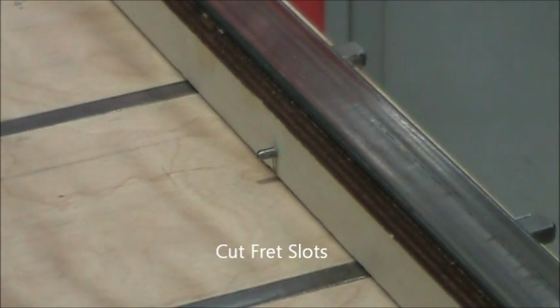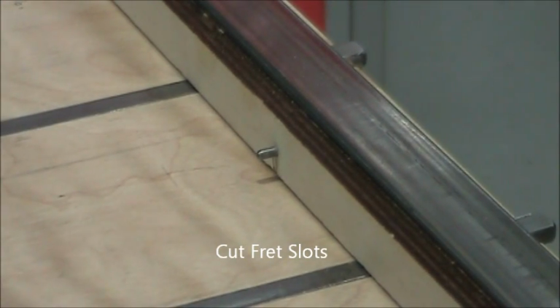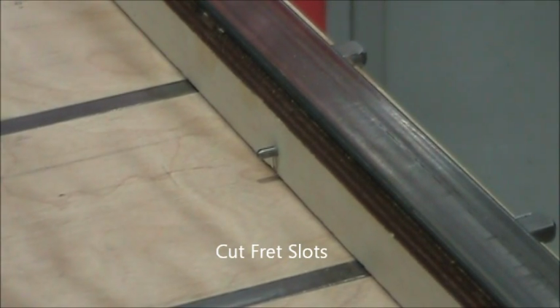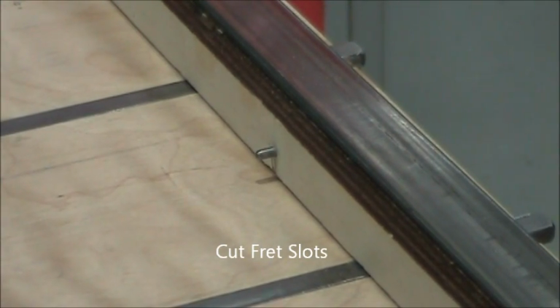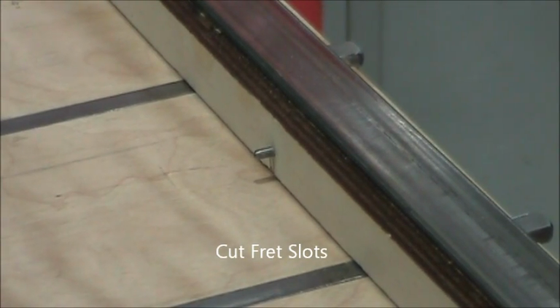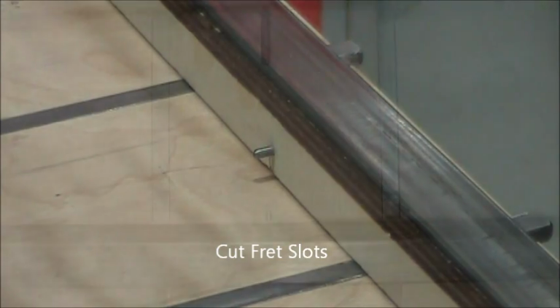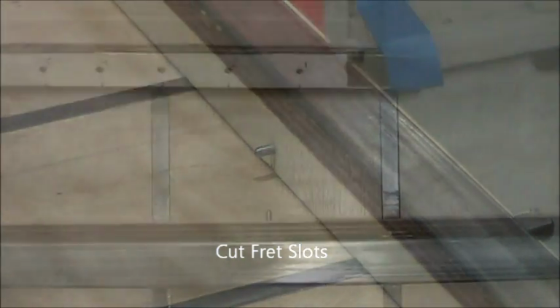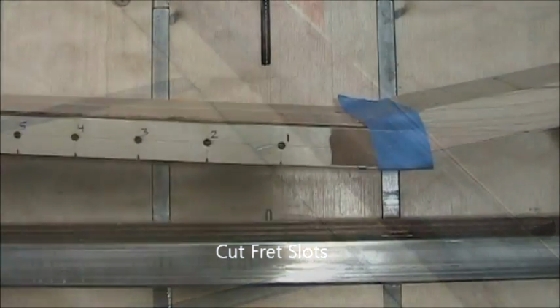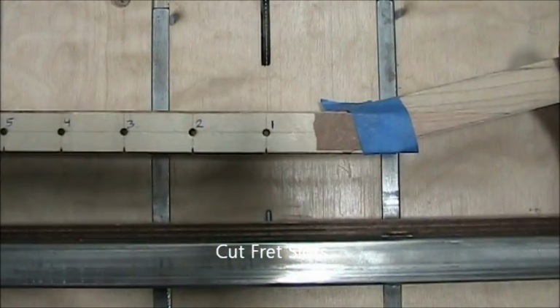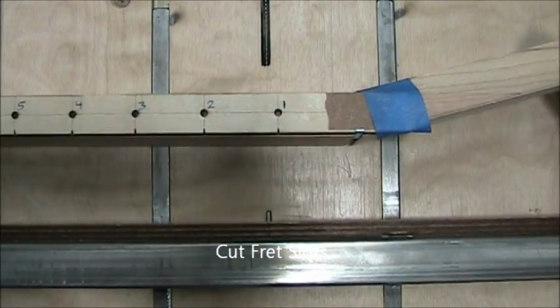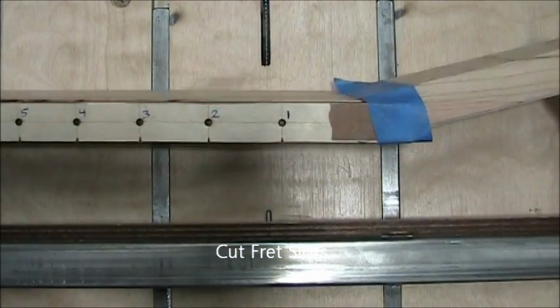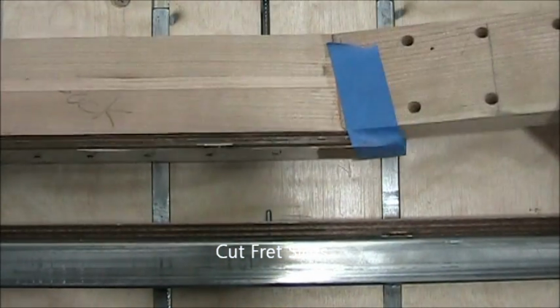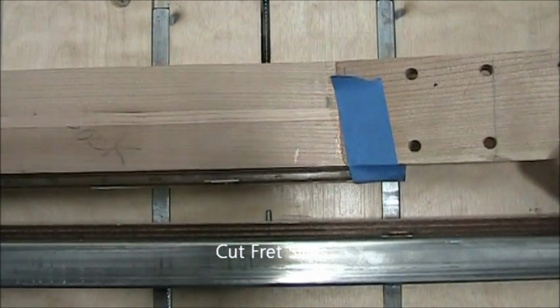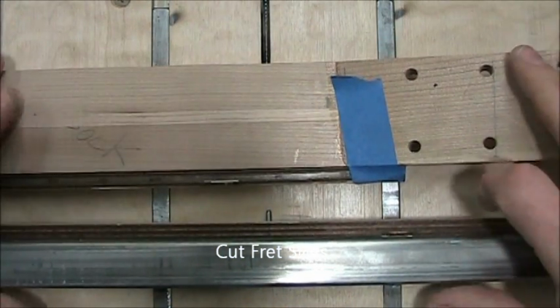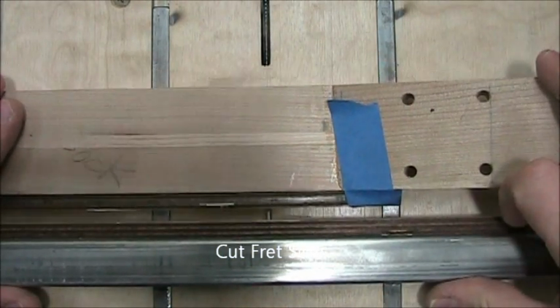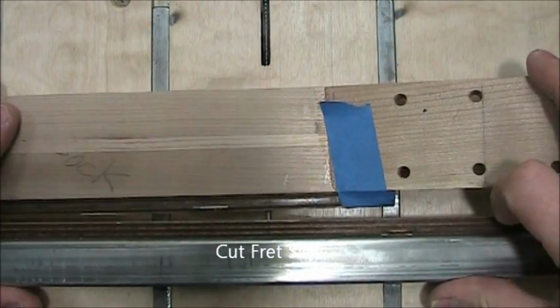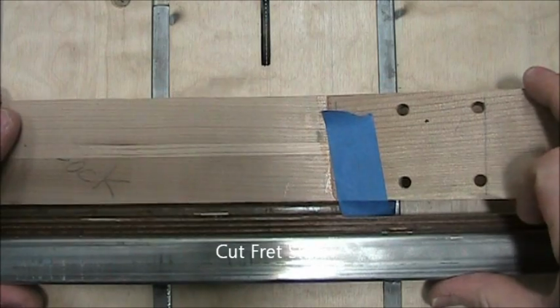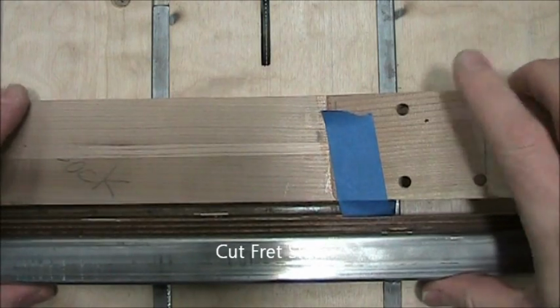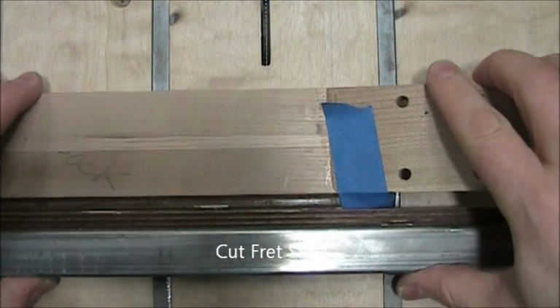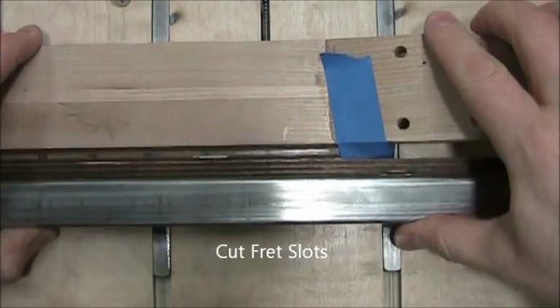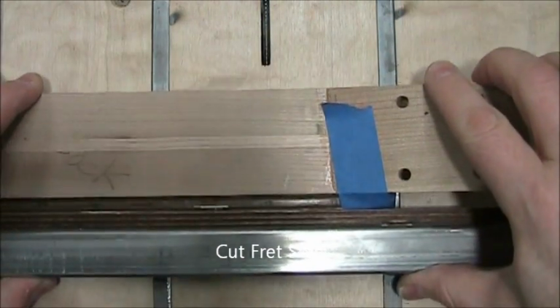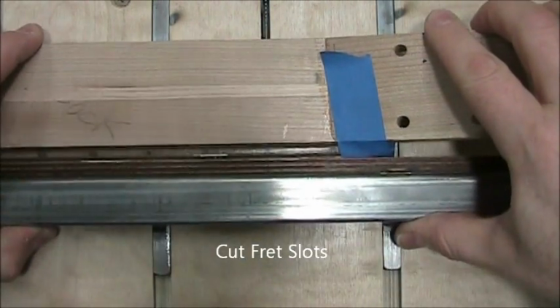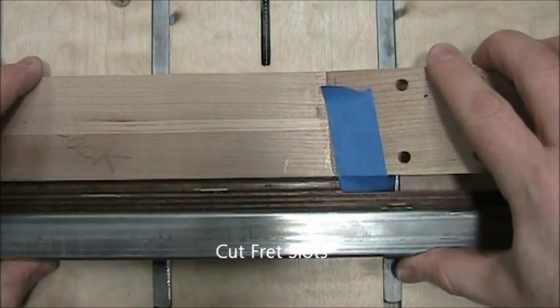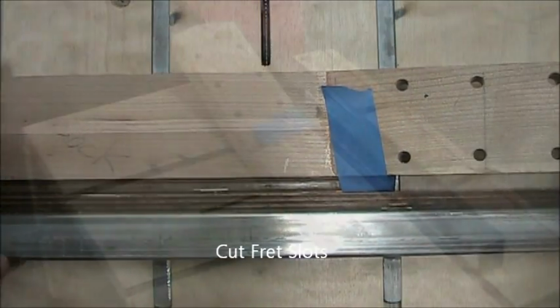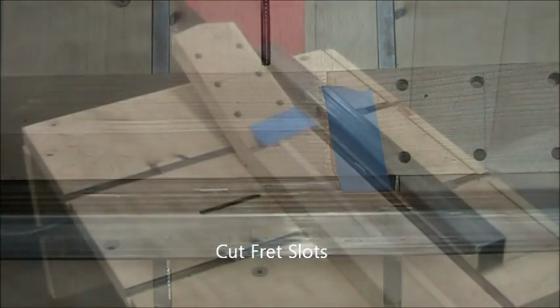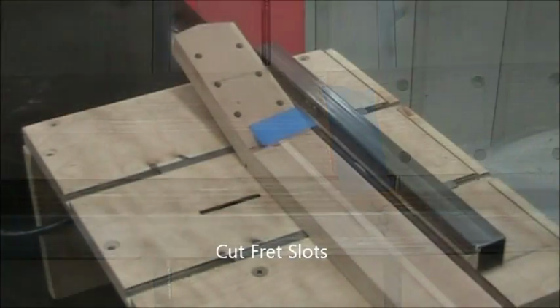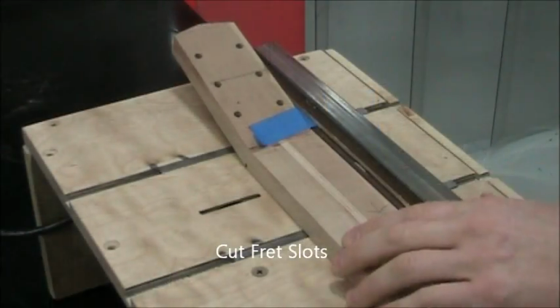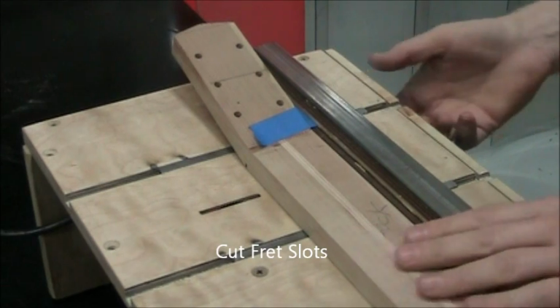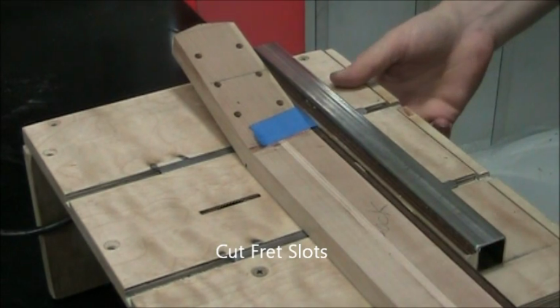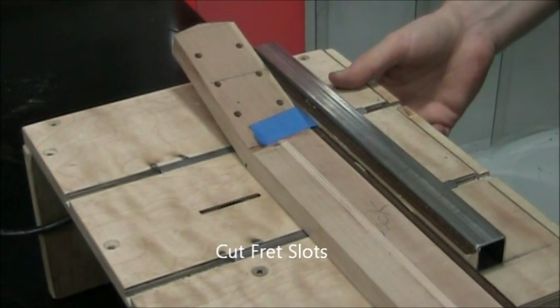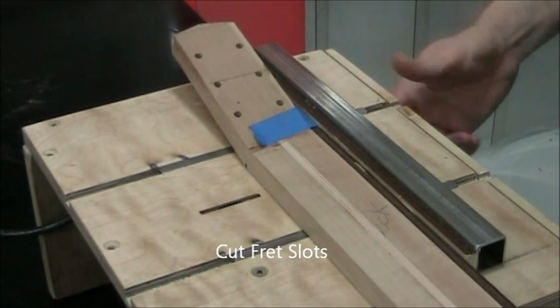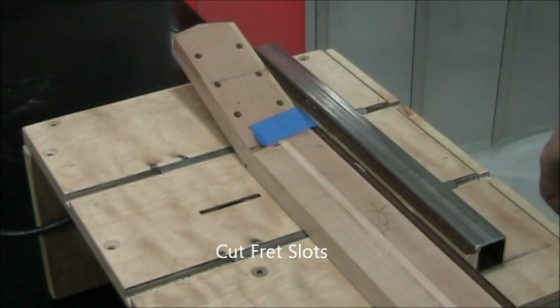That pin is what we use to locate the neck relative to this fret slot cutter mini table saw. That pin goes in a hole, and I've lined everything up so that the frets go in the right place.